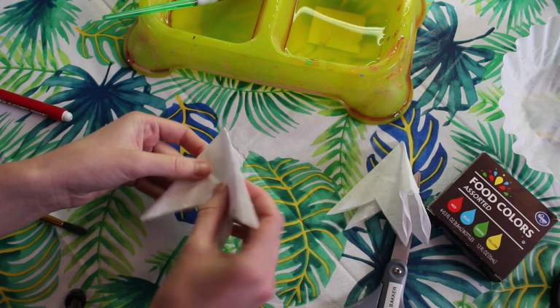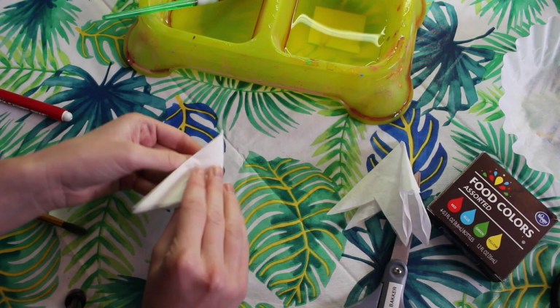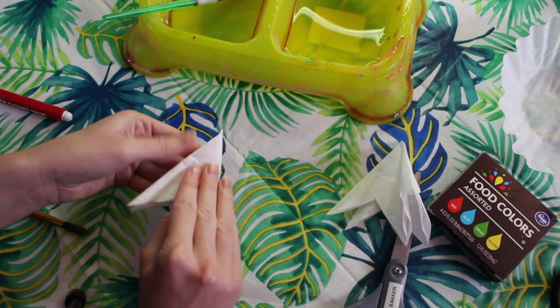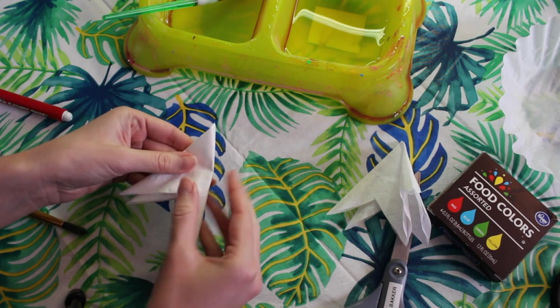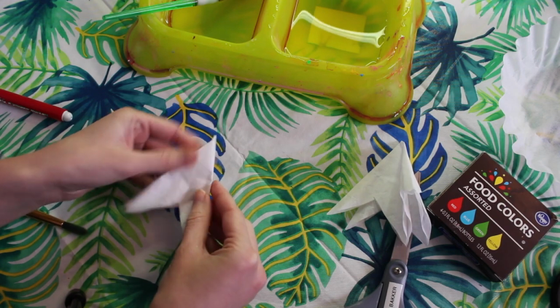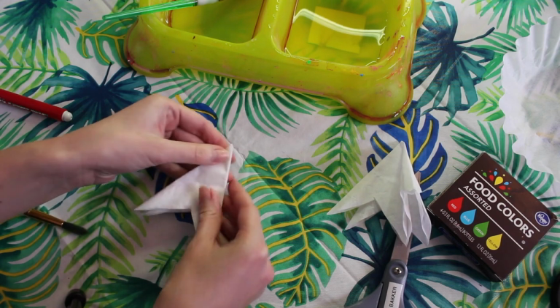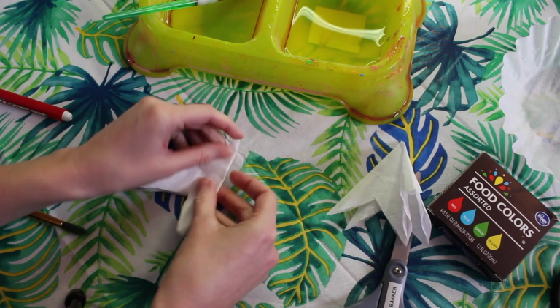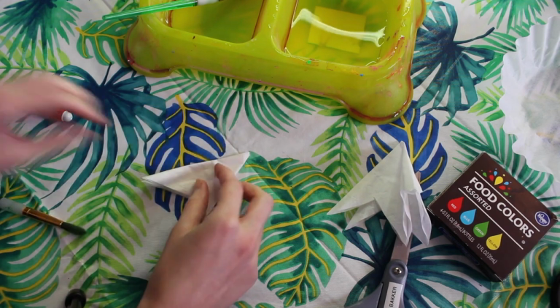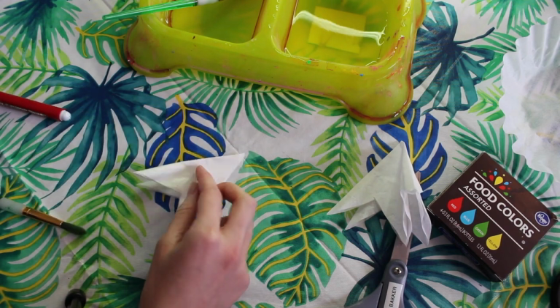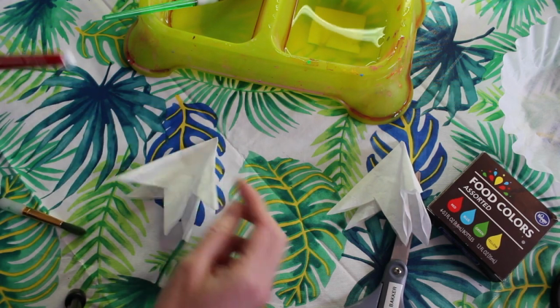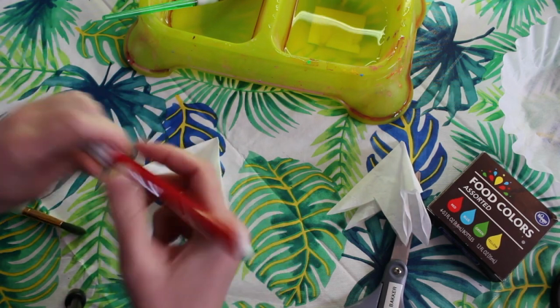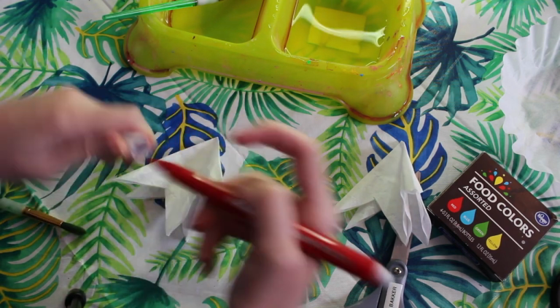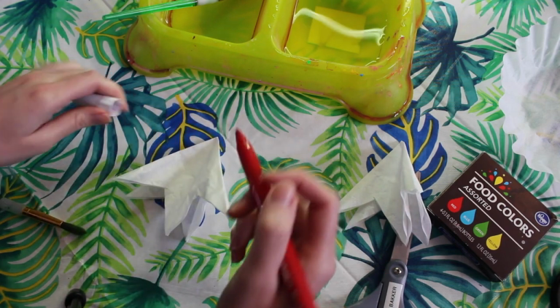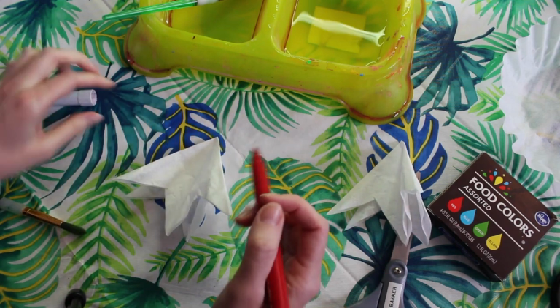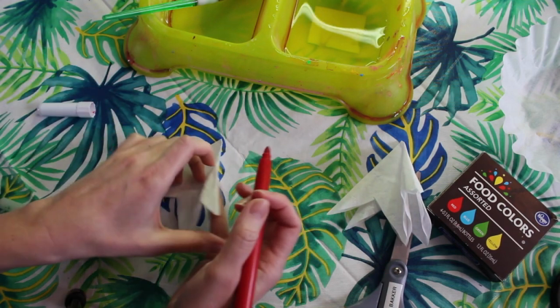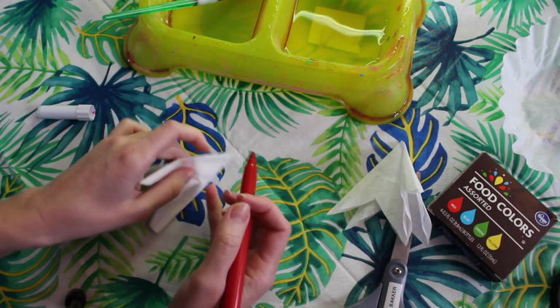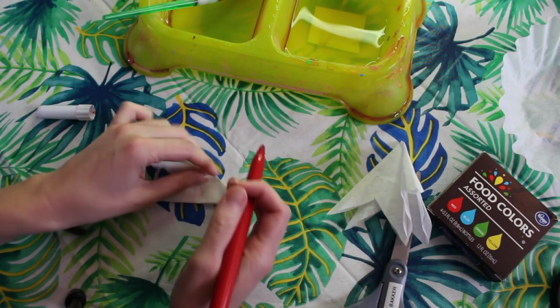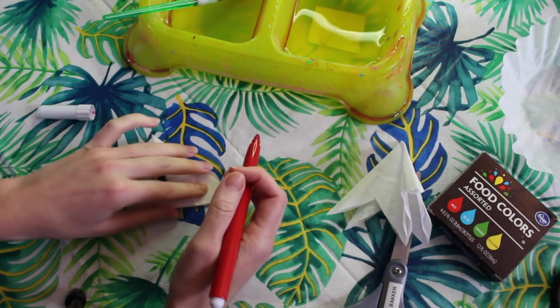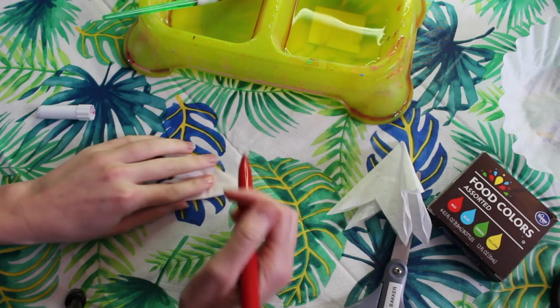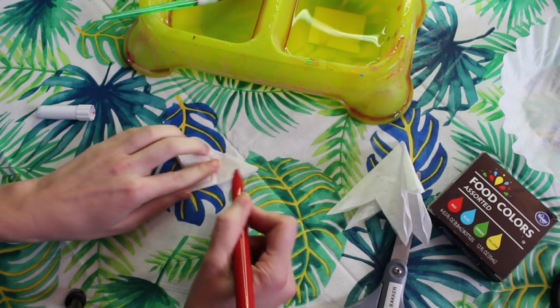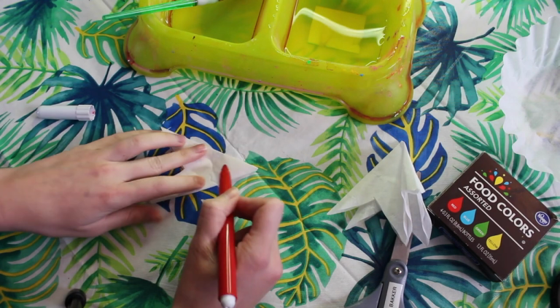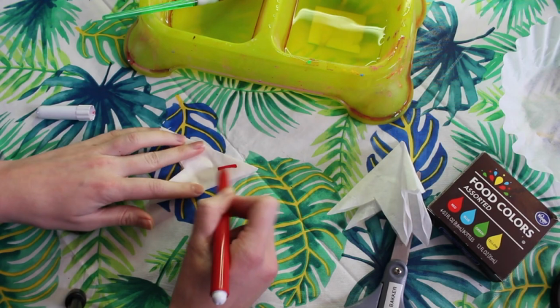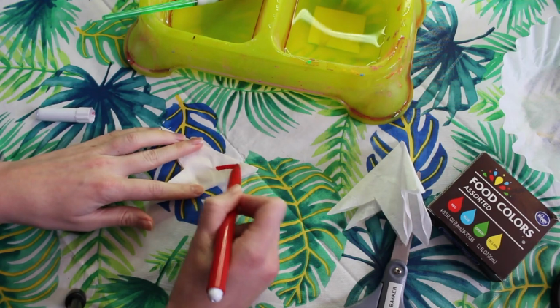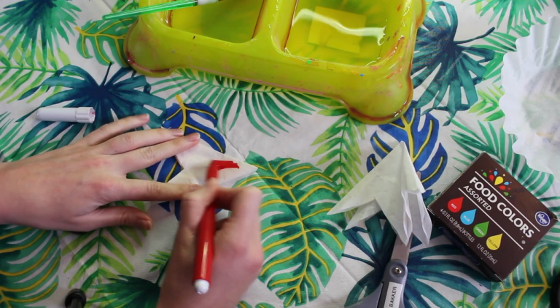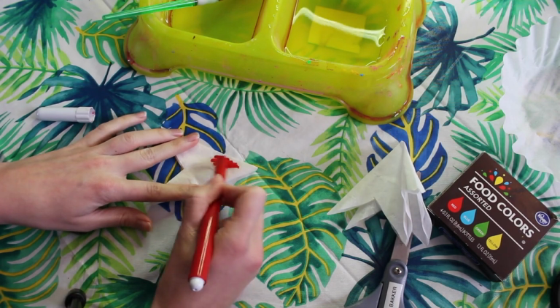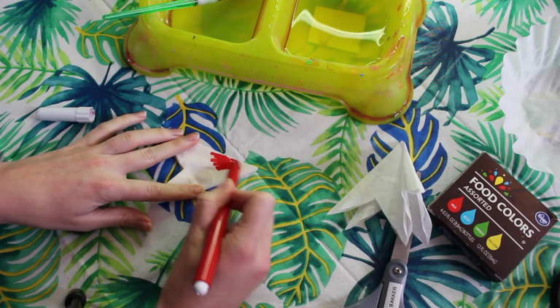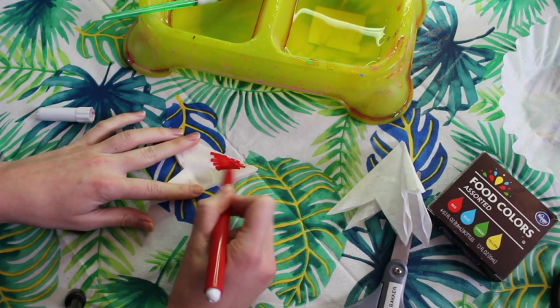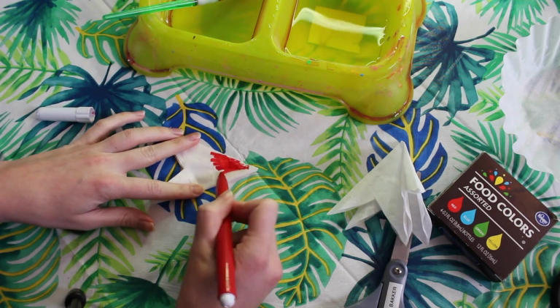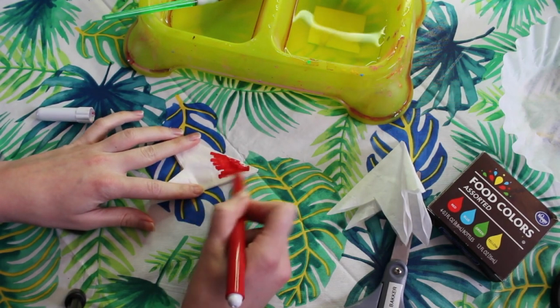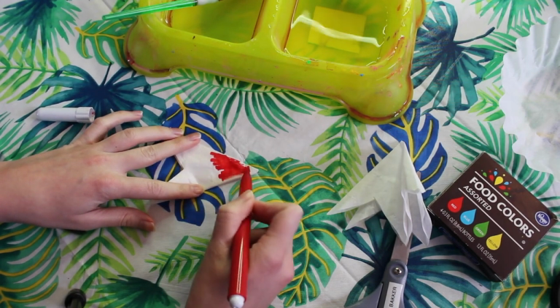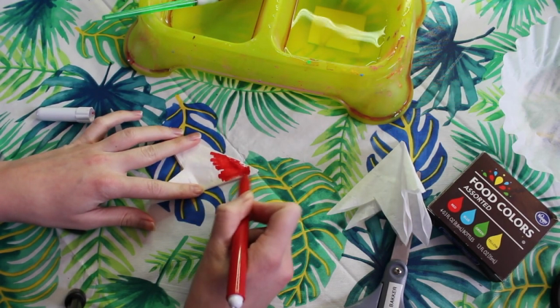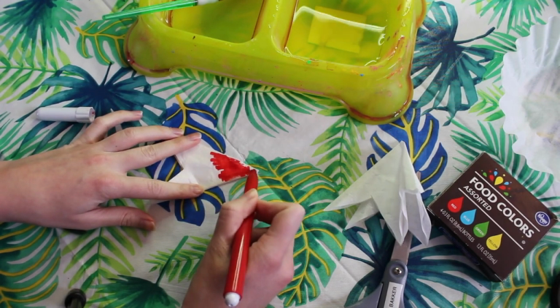I'm going to take my flower and I'm going to fold it and I'm going to begin coloring. I'm going to start in the middle so that my color can spread out to the ends of my petals.